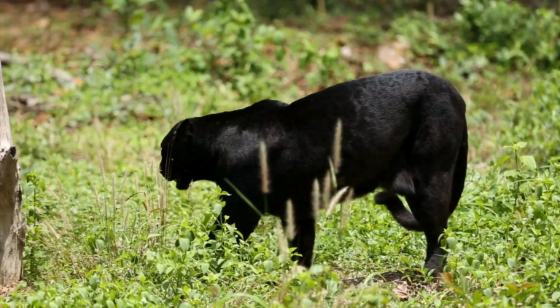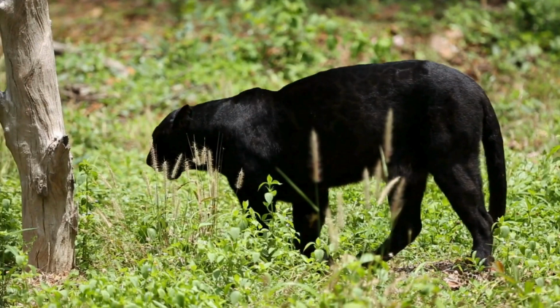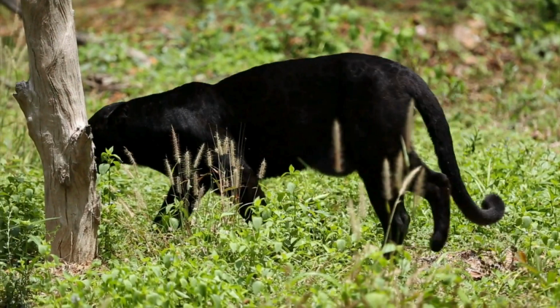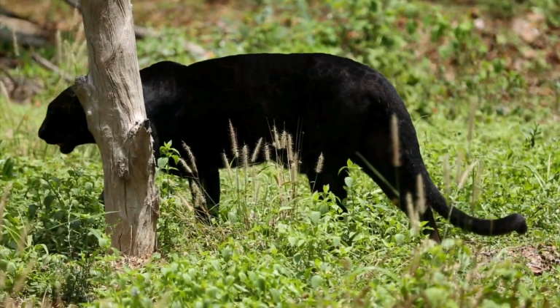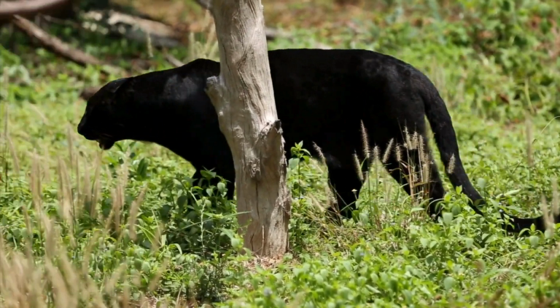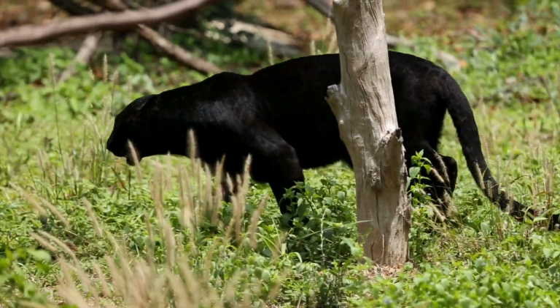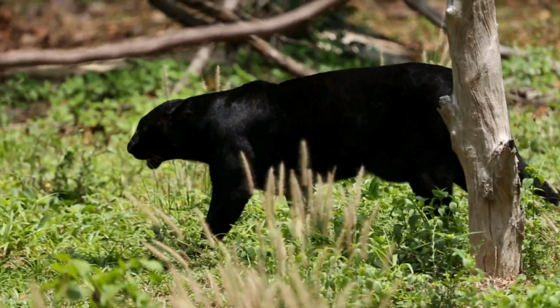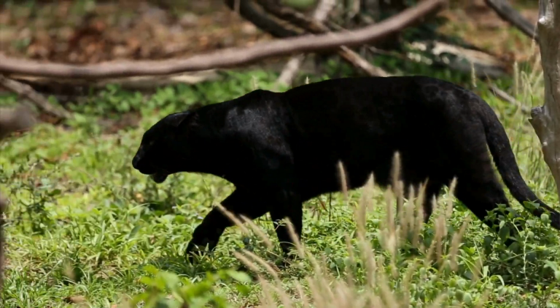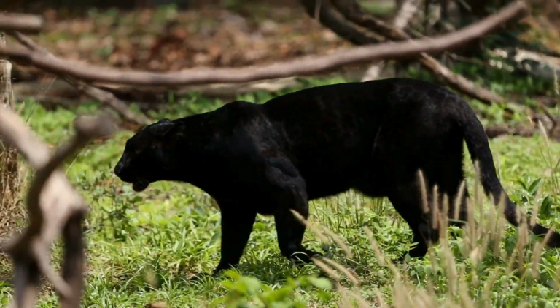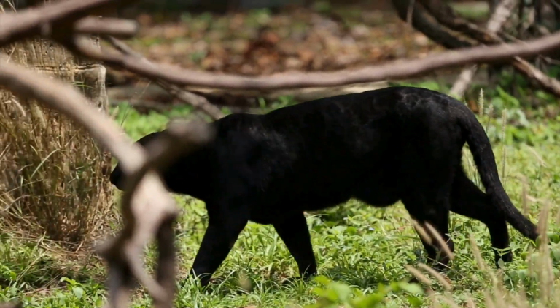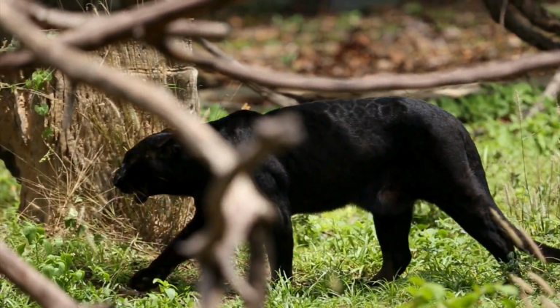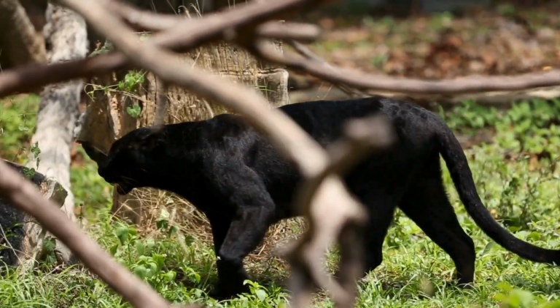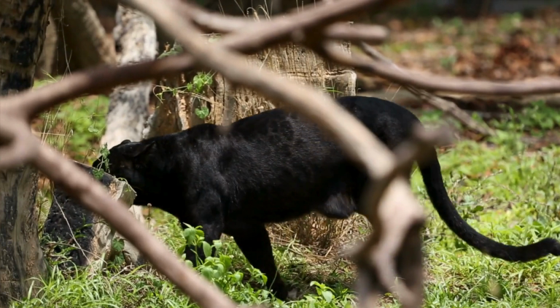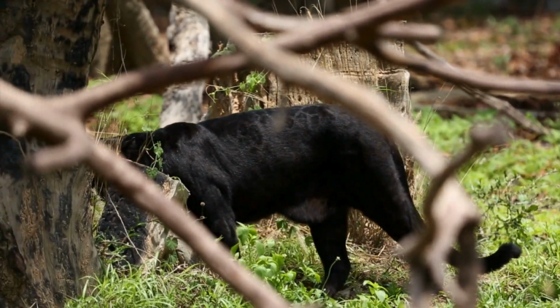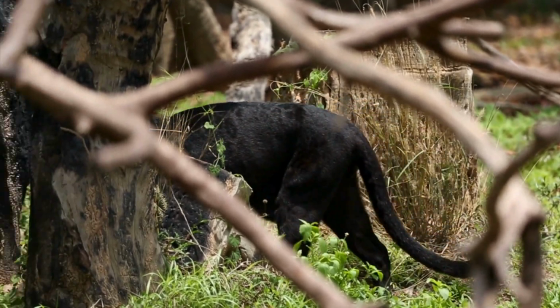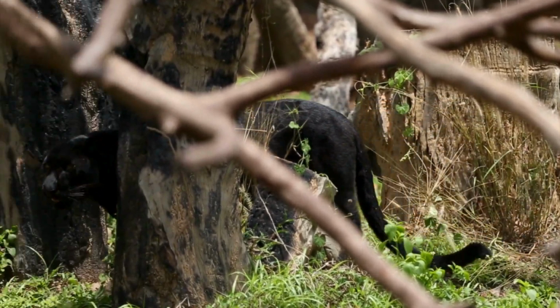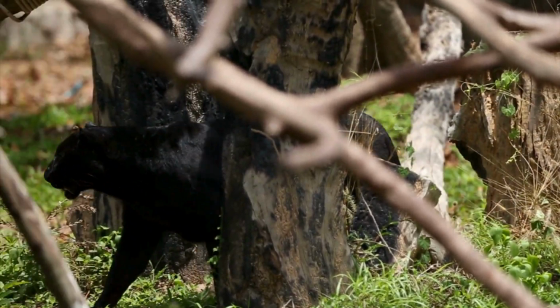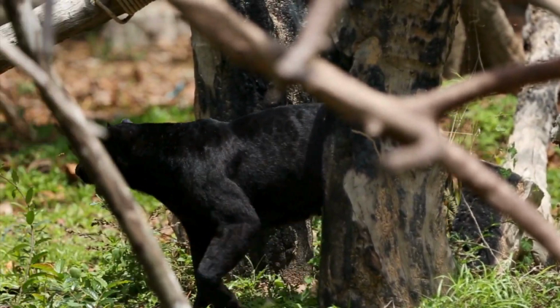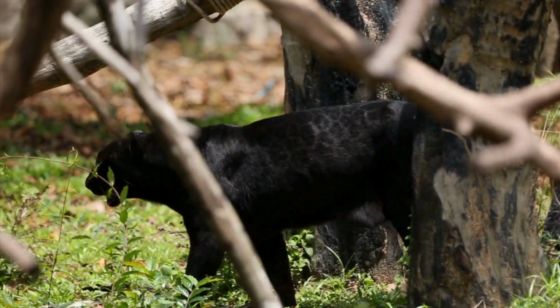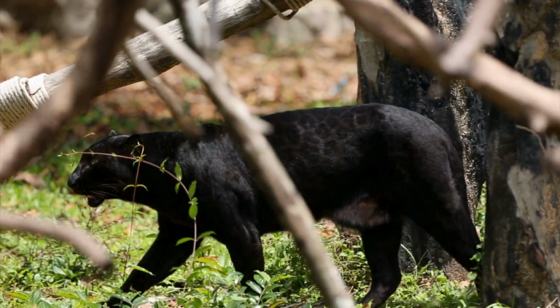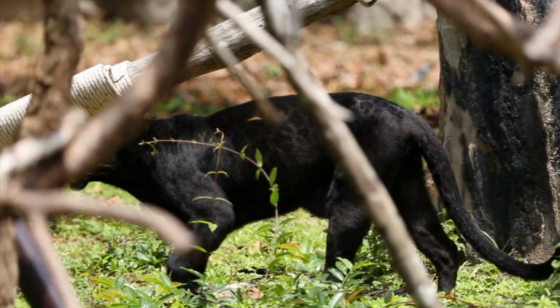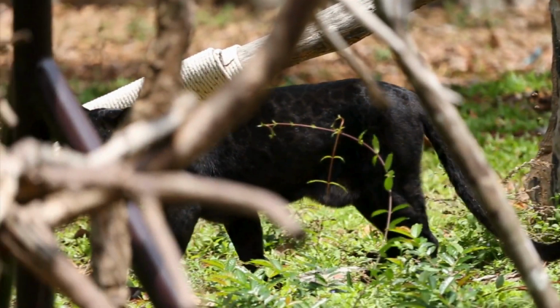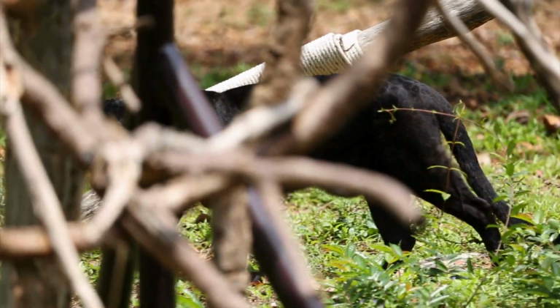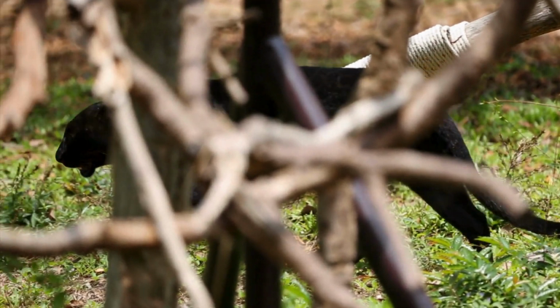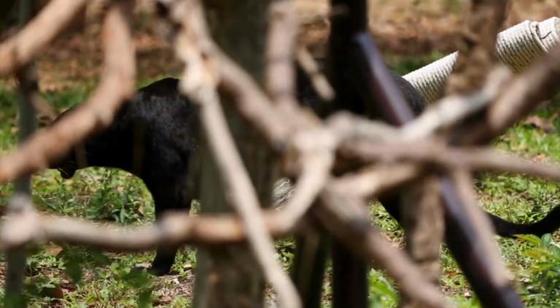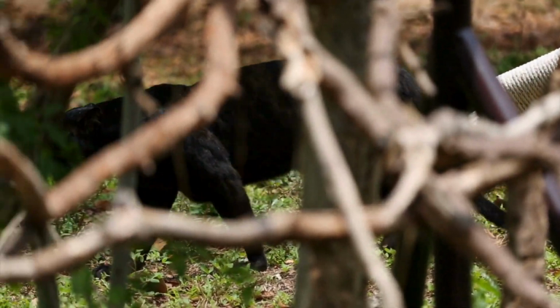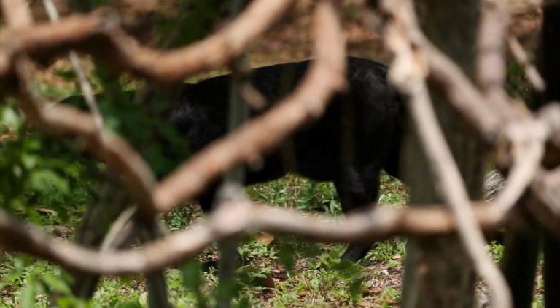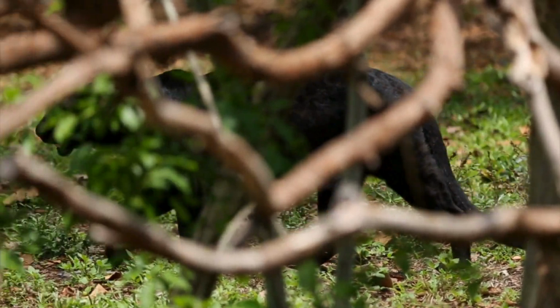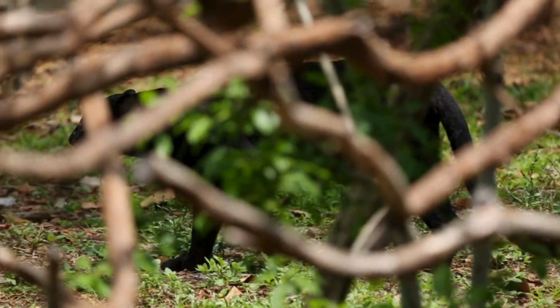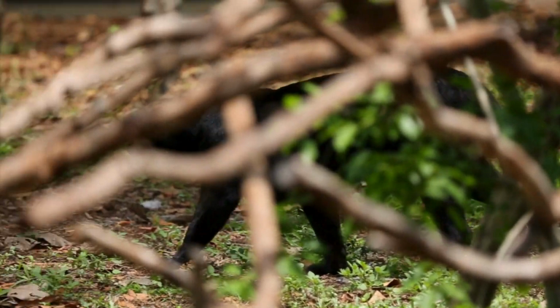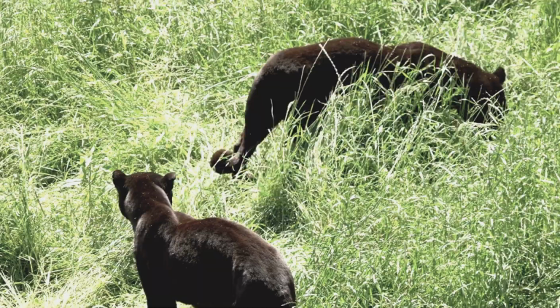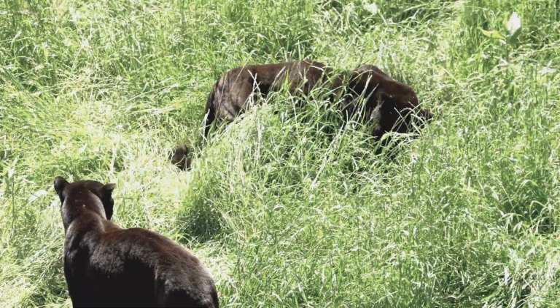Despite their remarkable abilities, Black Panthers face numerous challenges in the wild, including habitat loss, poaching, and human-wildlife conflict. Conservation efforts are crucial to ensuring the survival of these majestic creatures for generations to come.